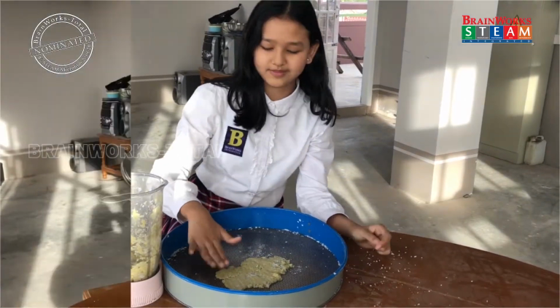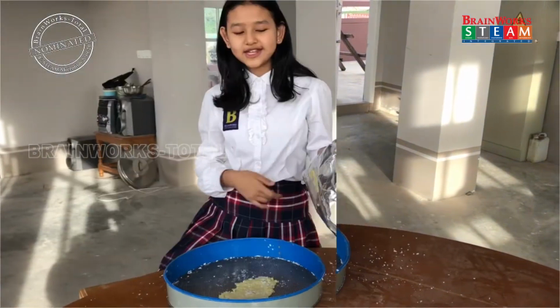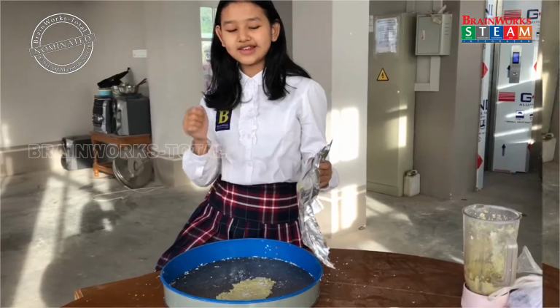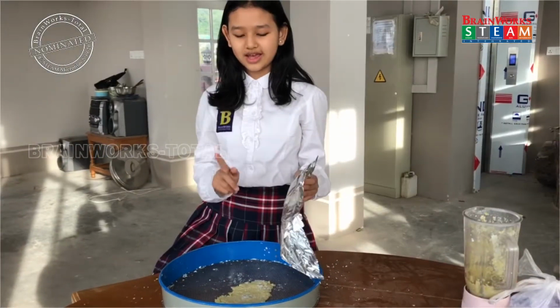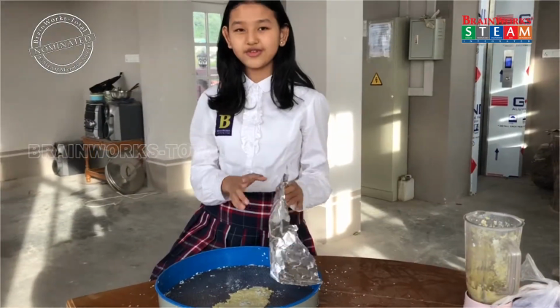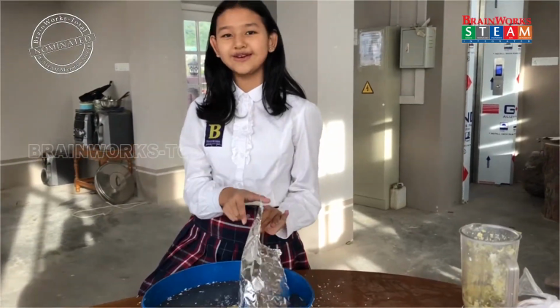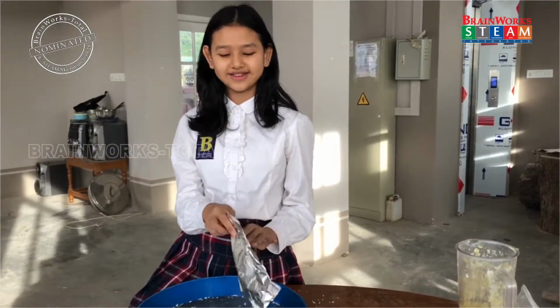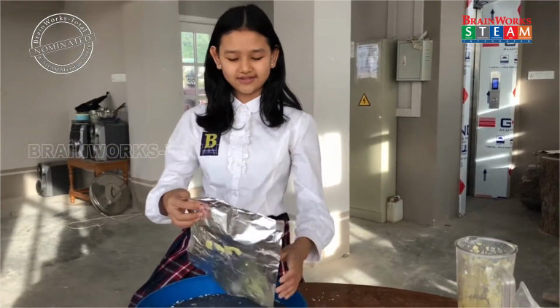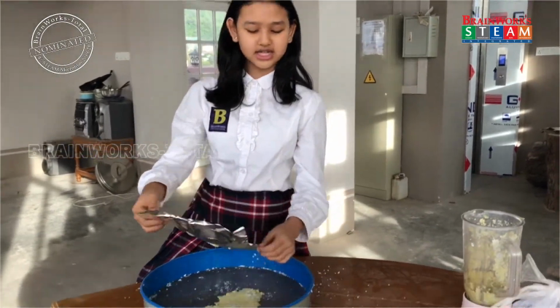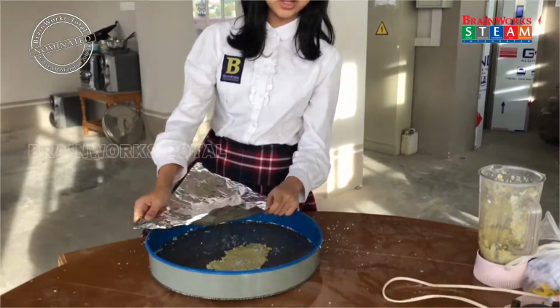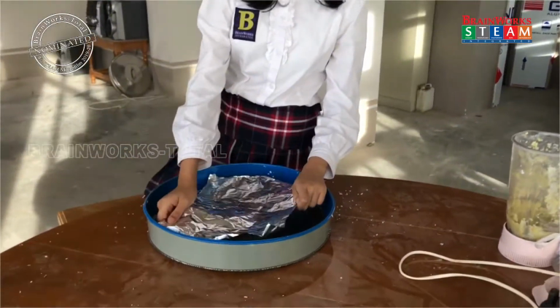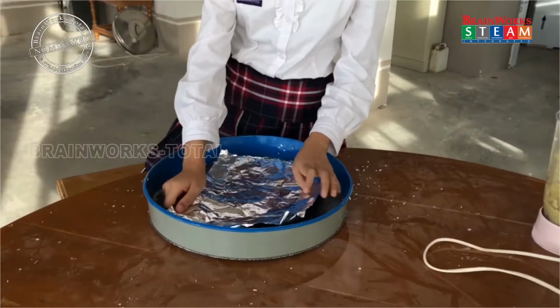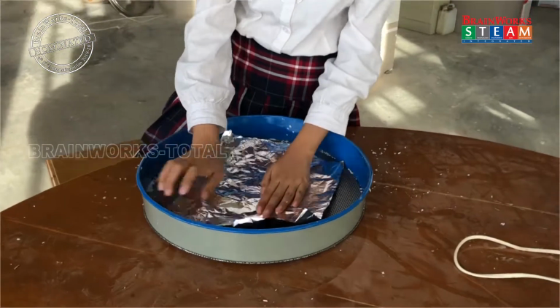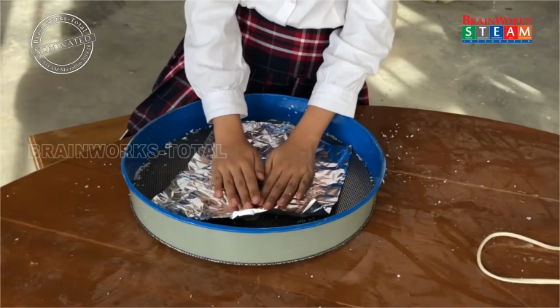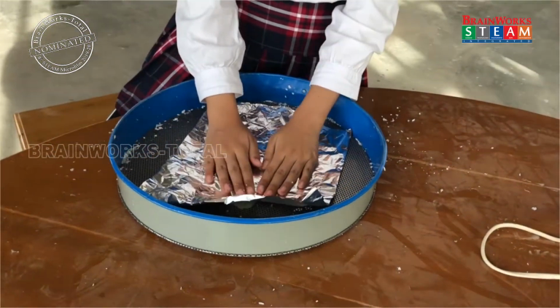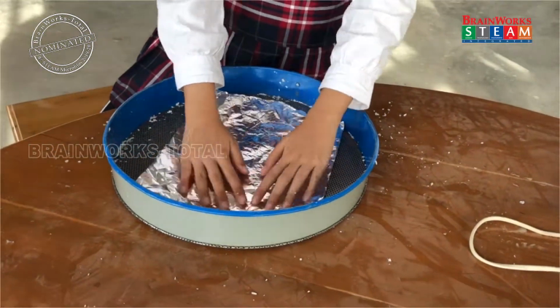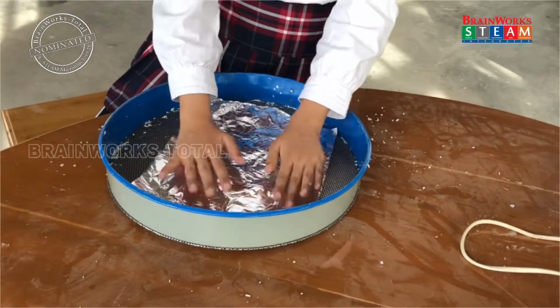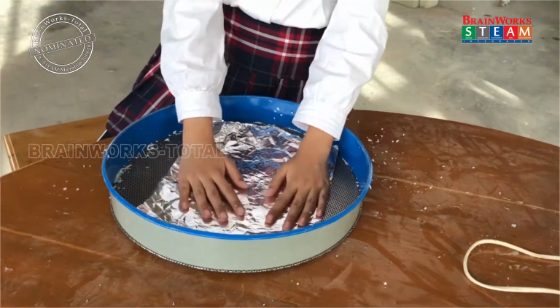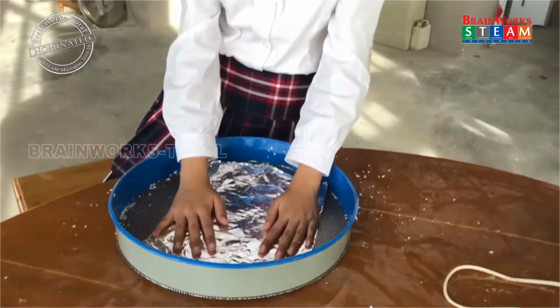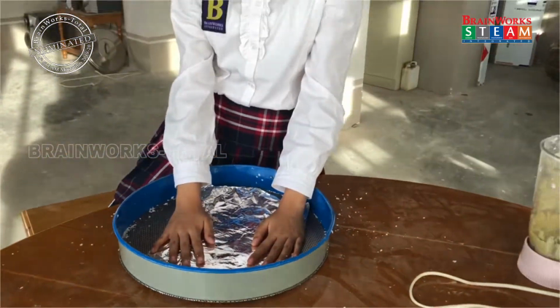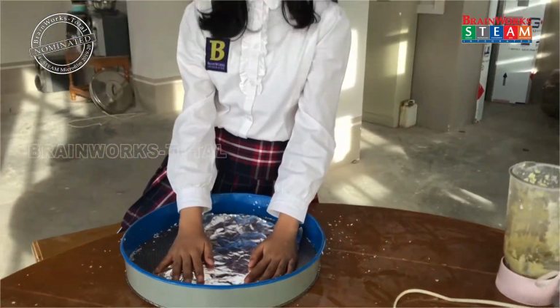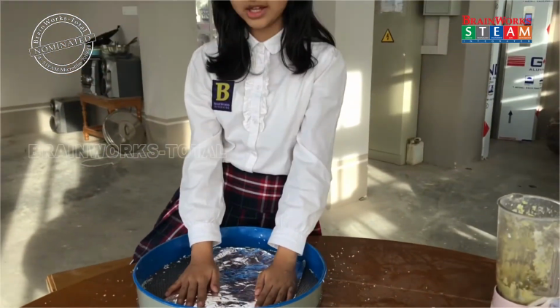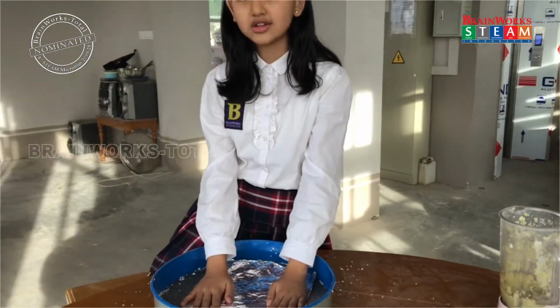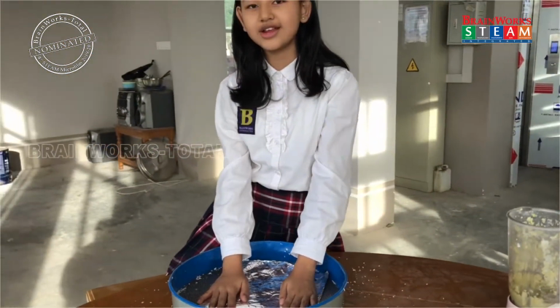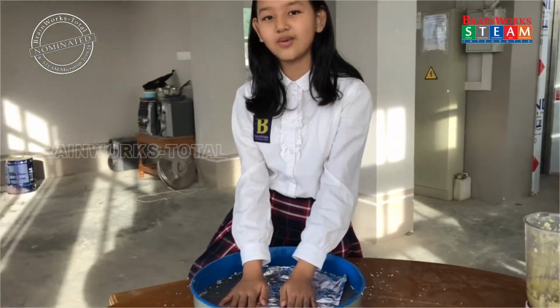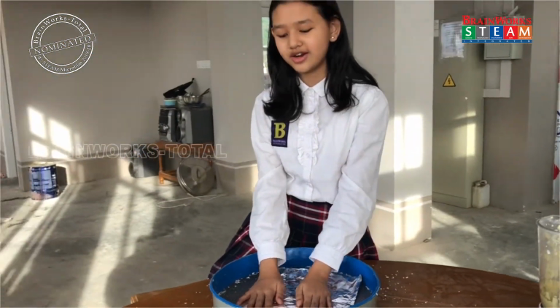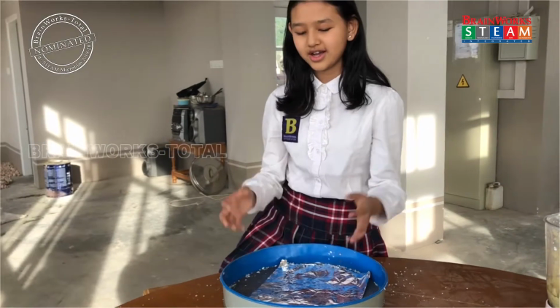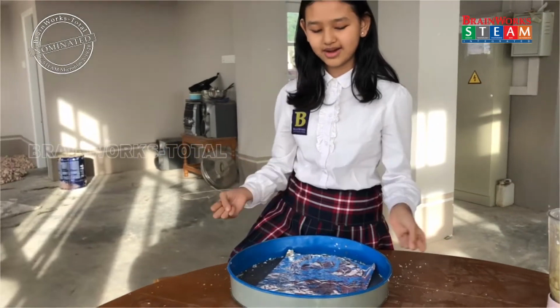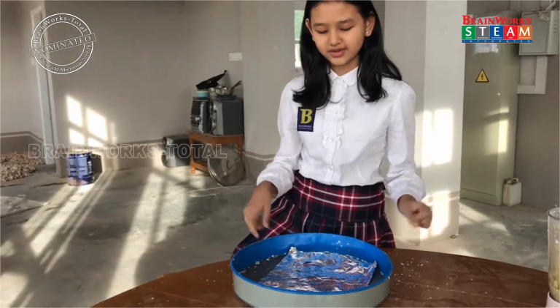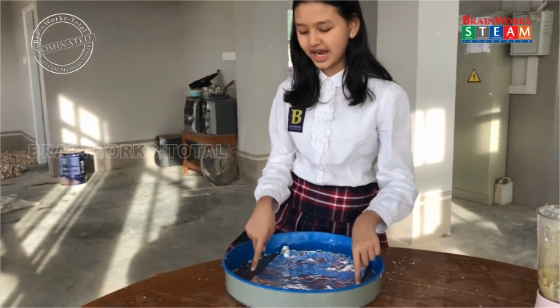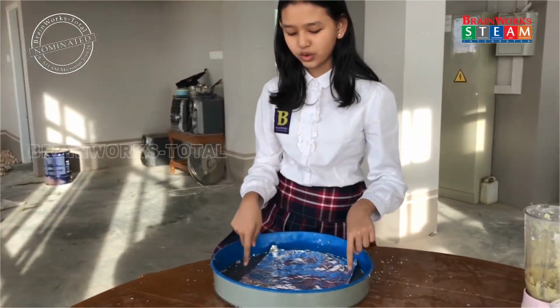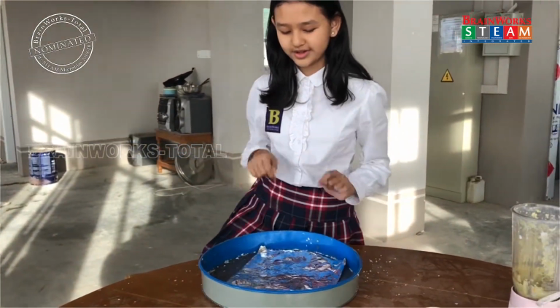For the next step, we are going to cover this with the aluminum foil, and we press it really hard to let all the water come out of those tiny holes.